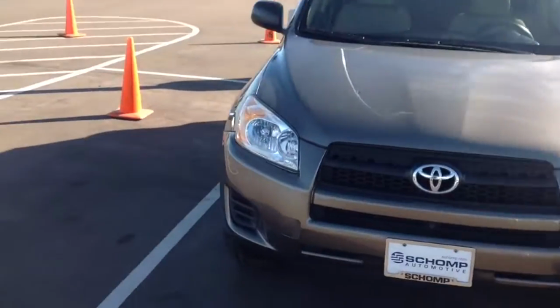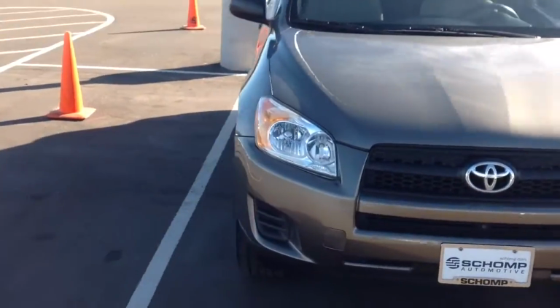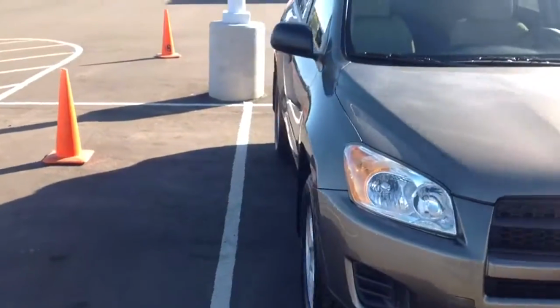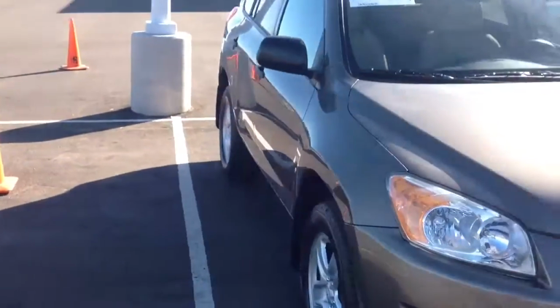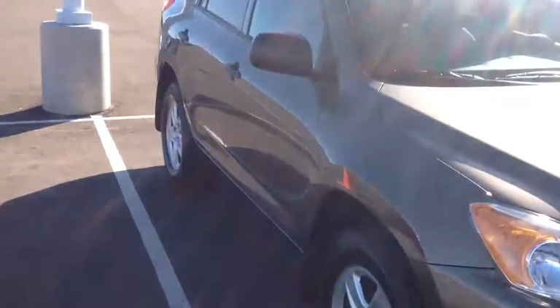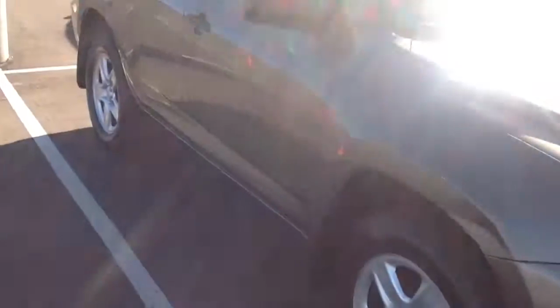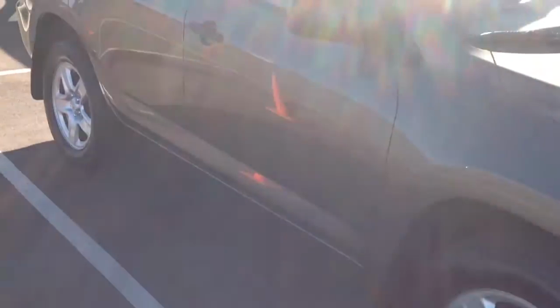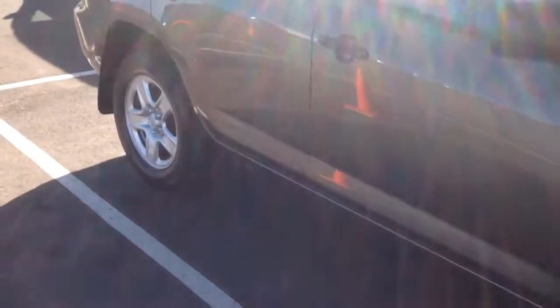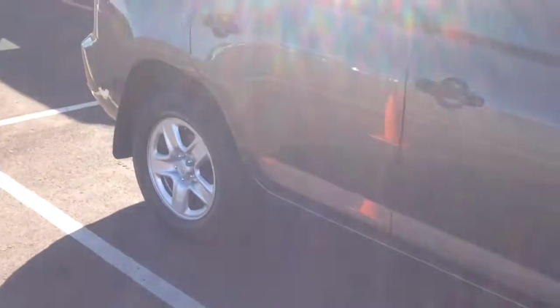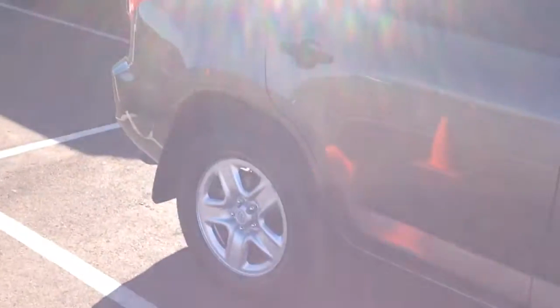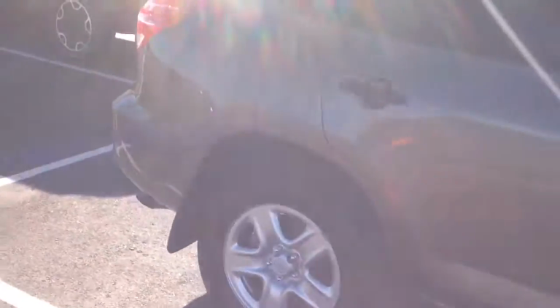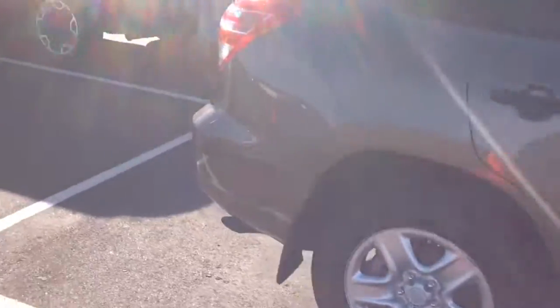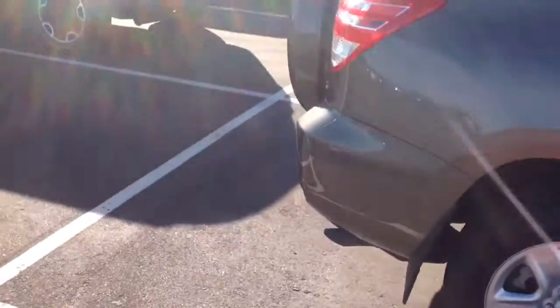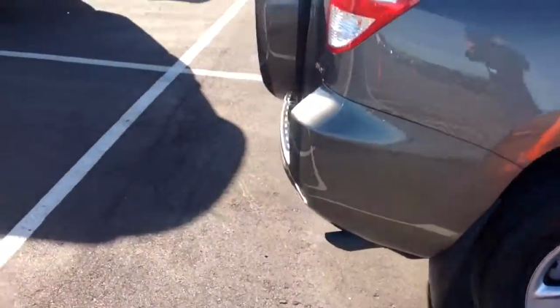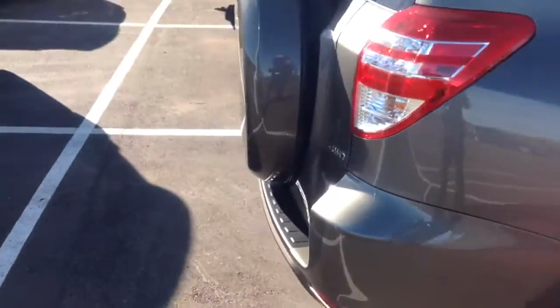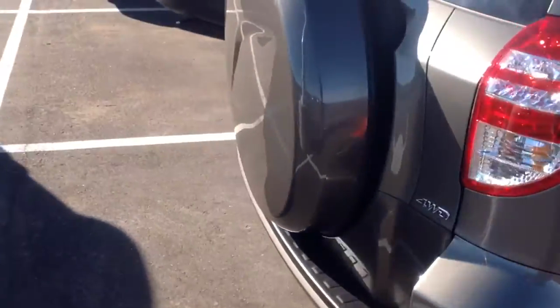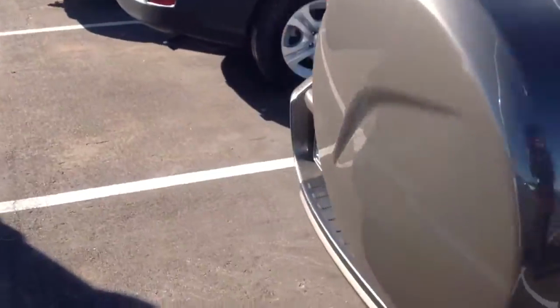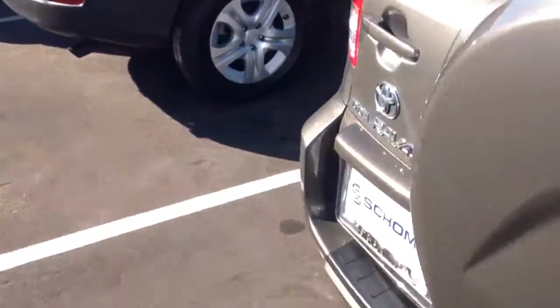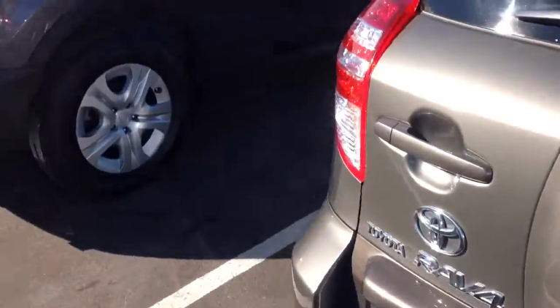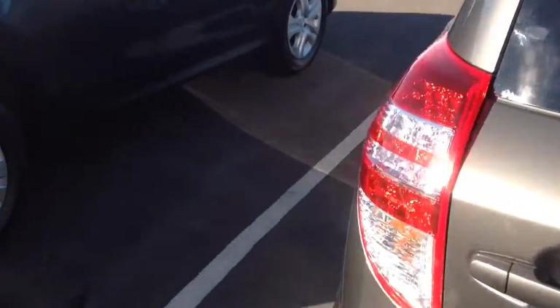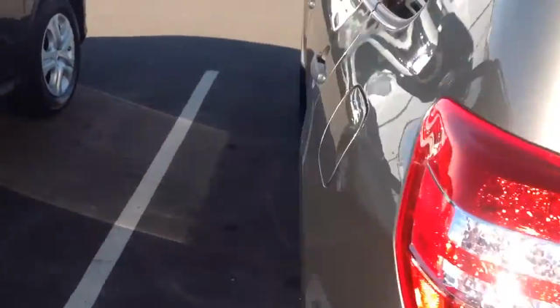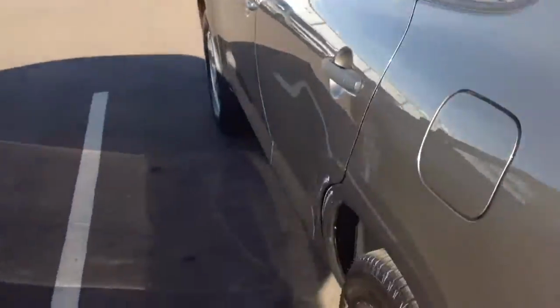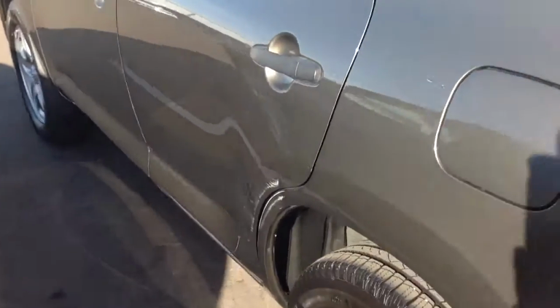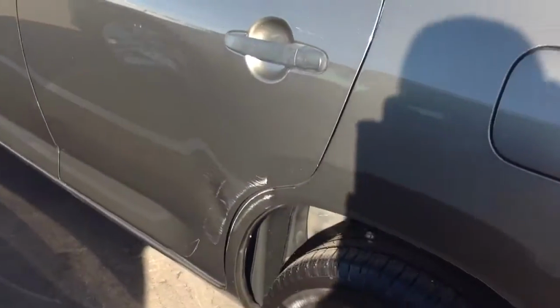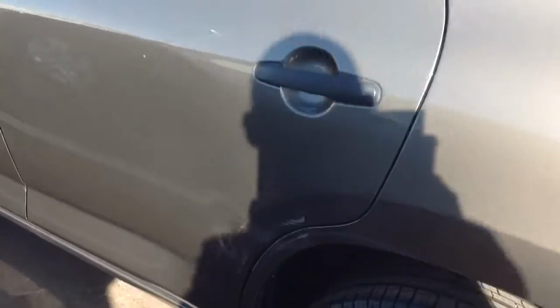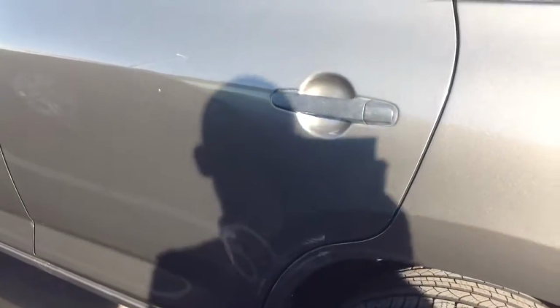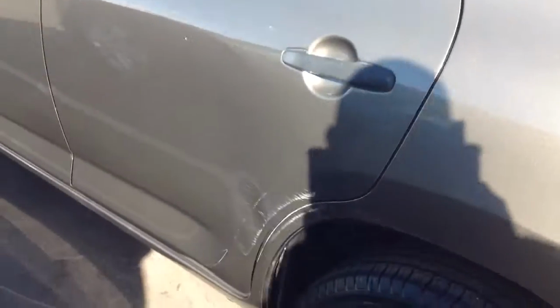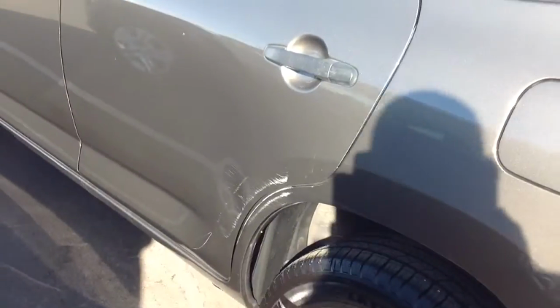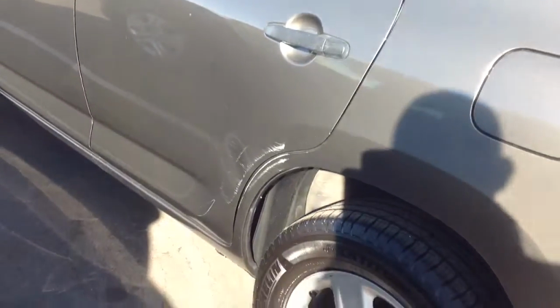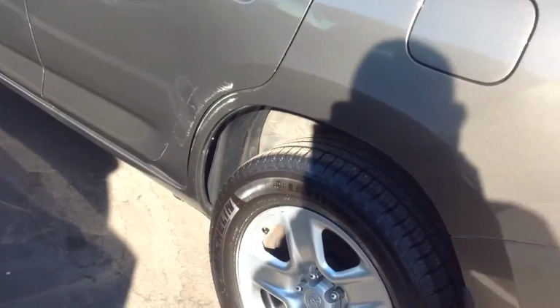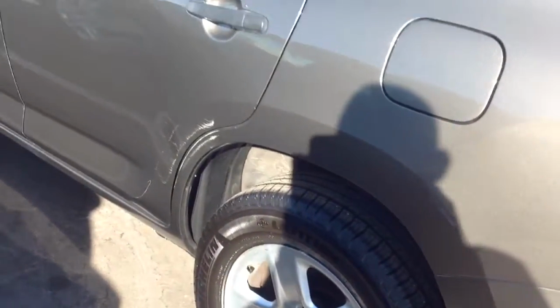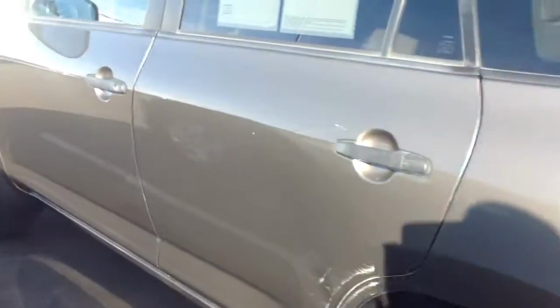Looks really clean all the way around. New tires on it. I did notice a little scuff over here on the driver's side rear door, pretty minor. Other than that, the car's in awesome condition.